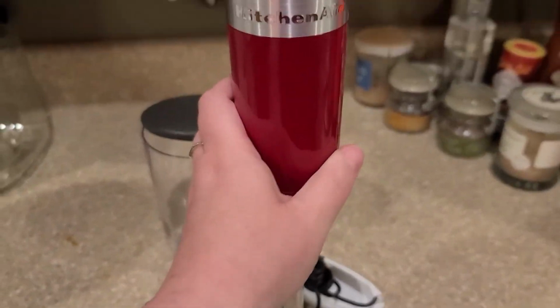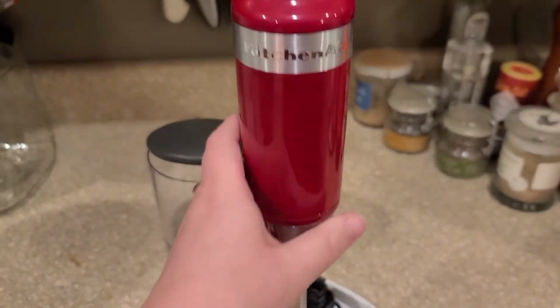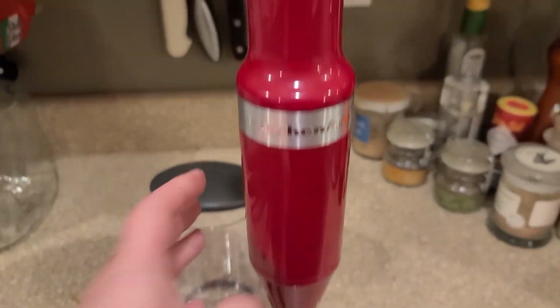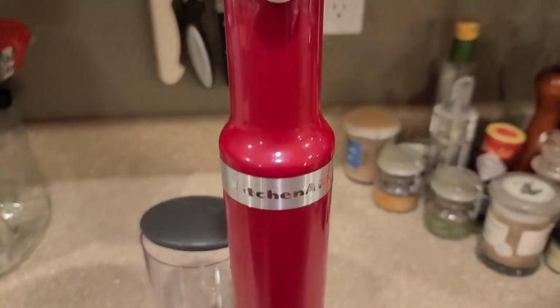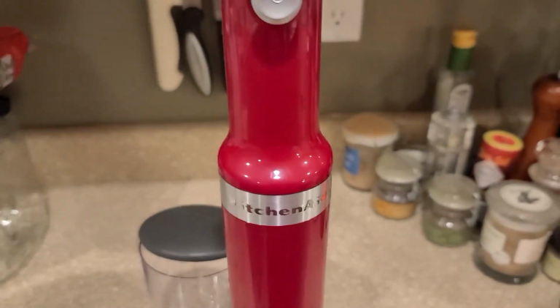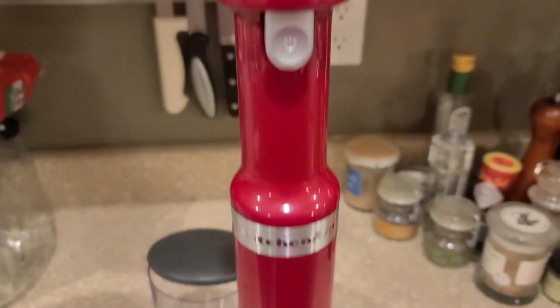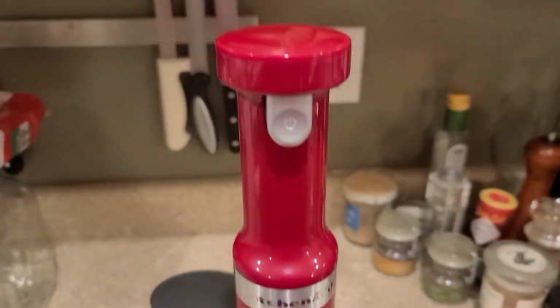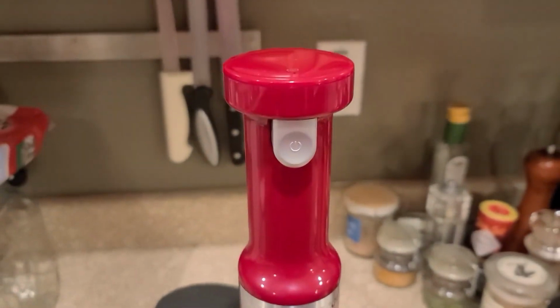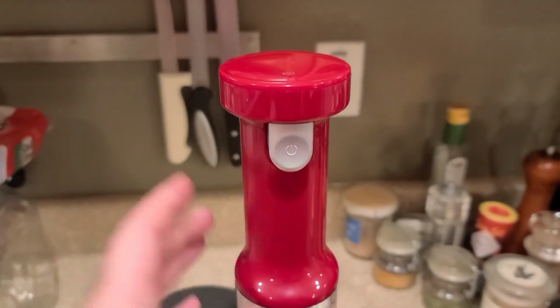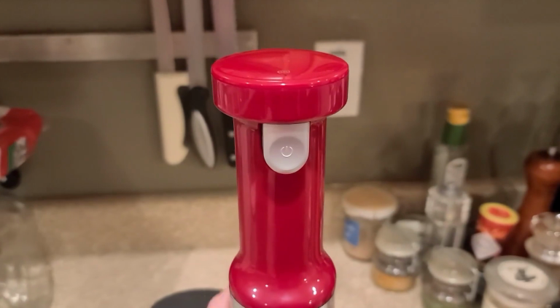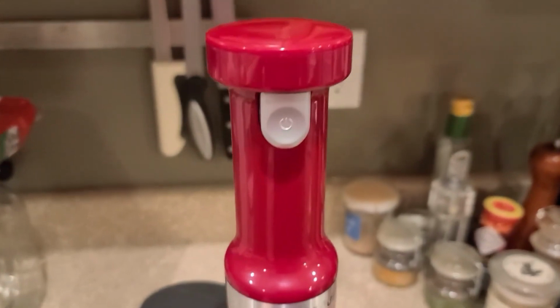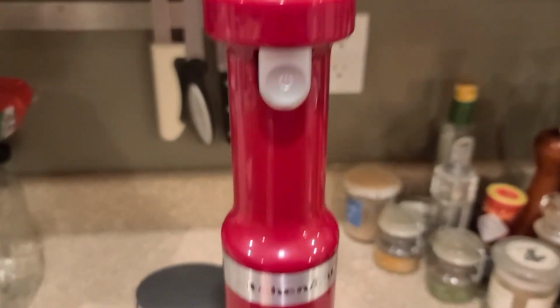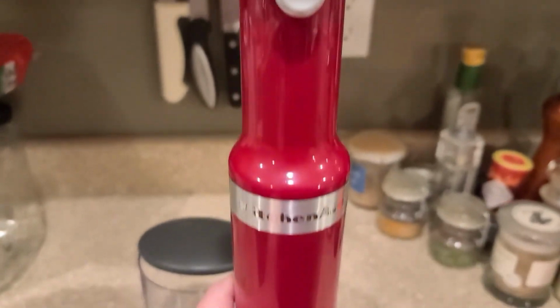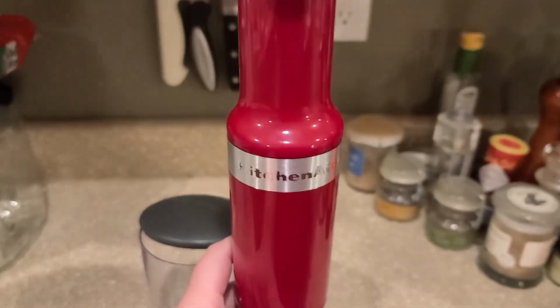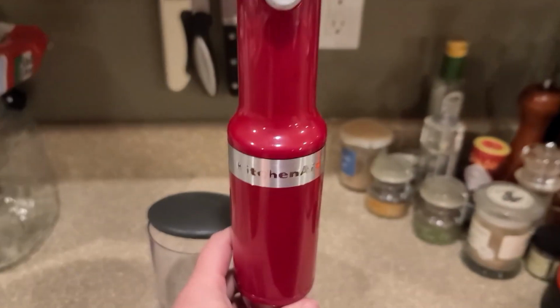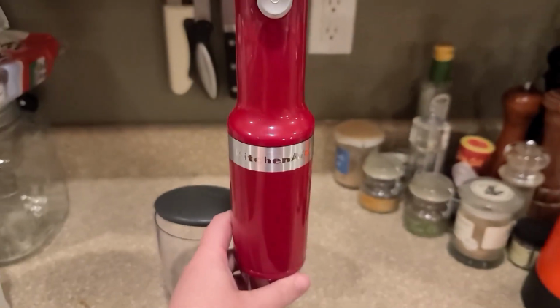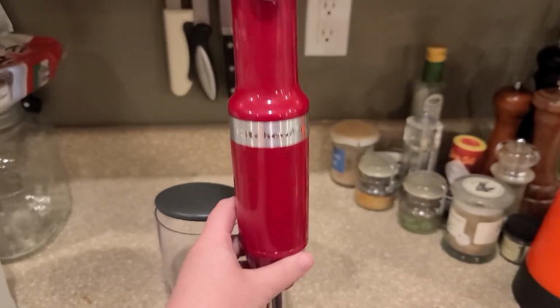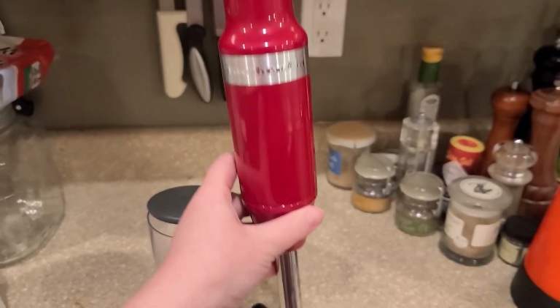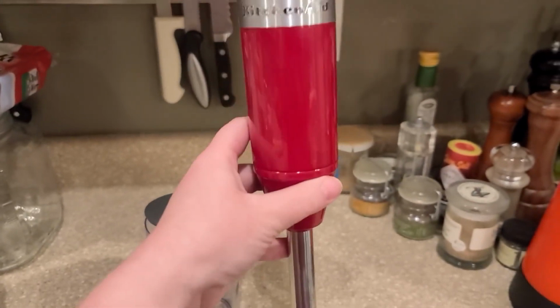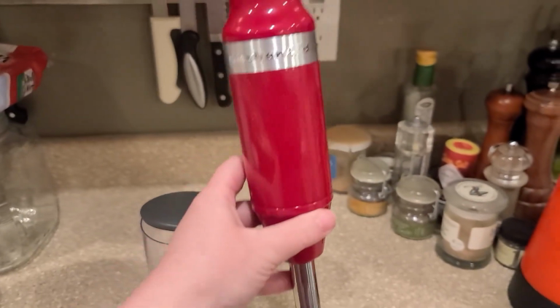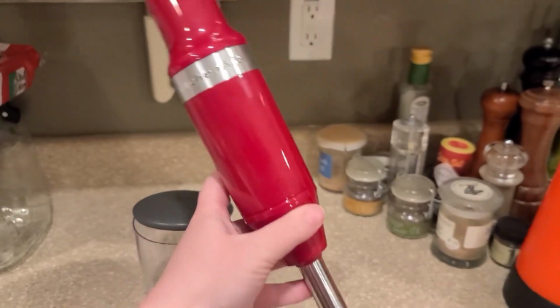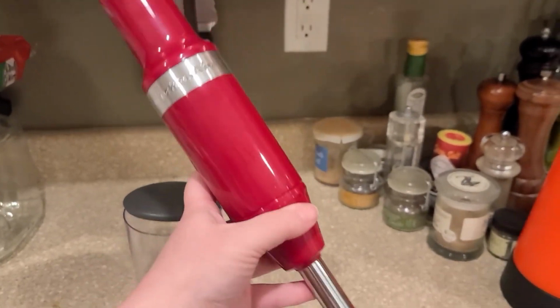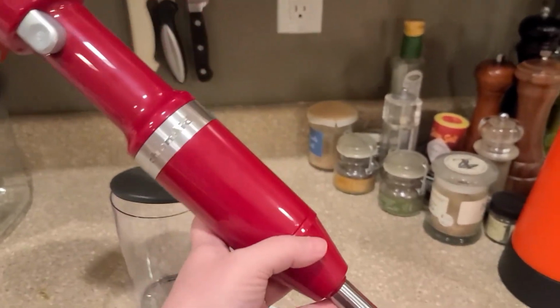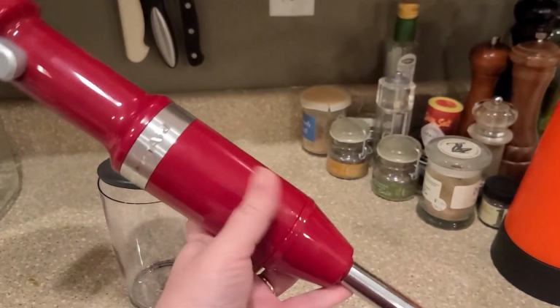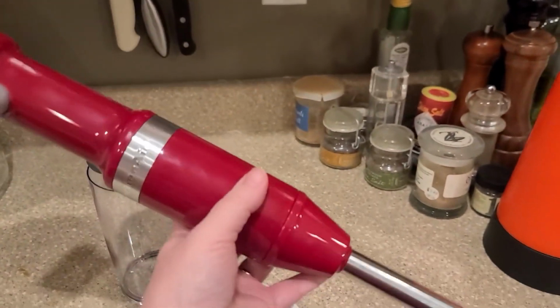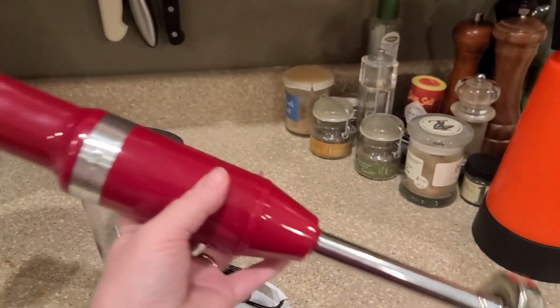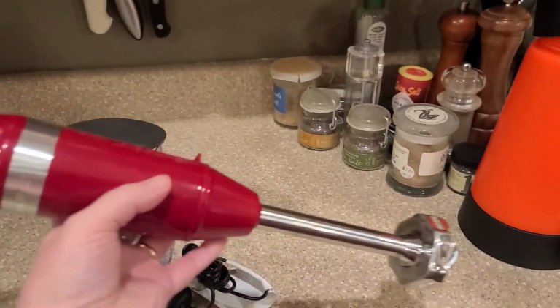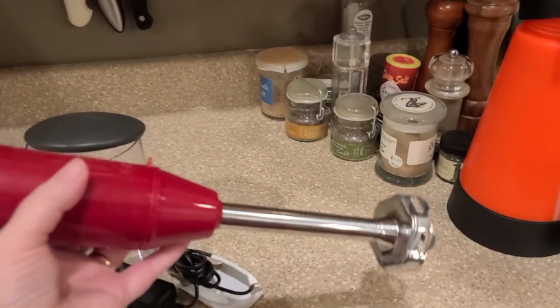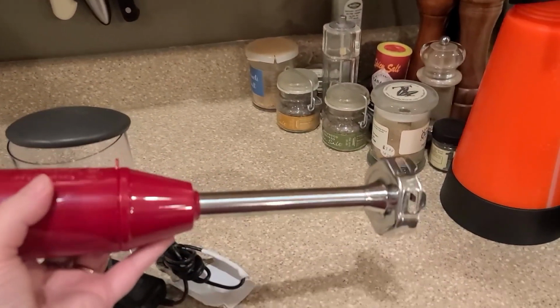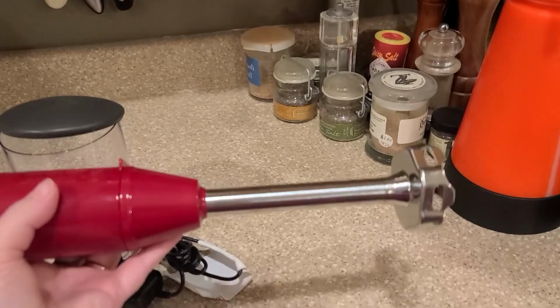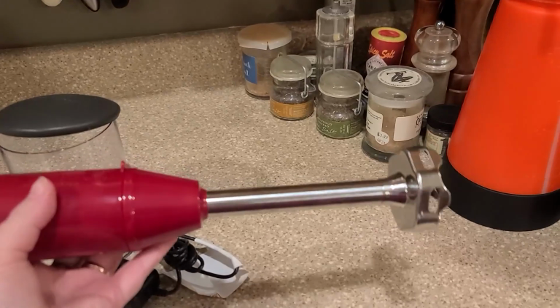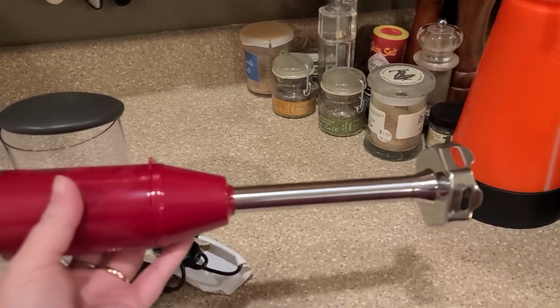And then you just have this whole unit and it looks really great, so it'll be looking good on your countertop. It's ready to grab, ready to go.